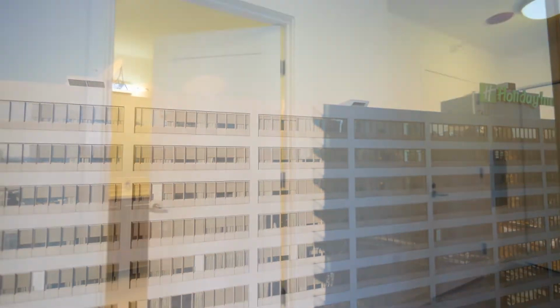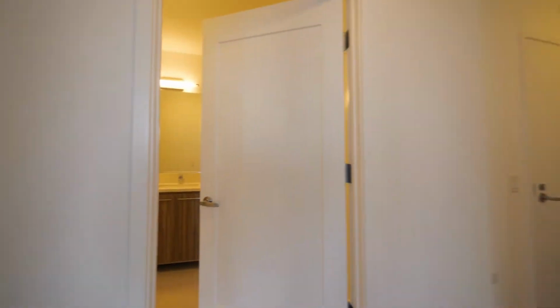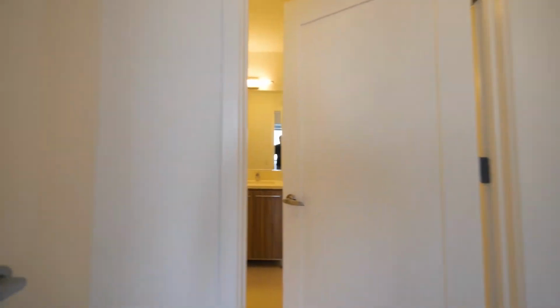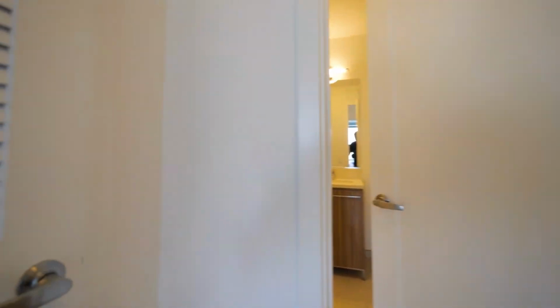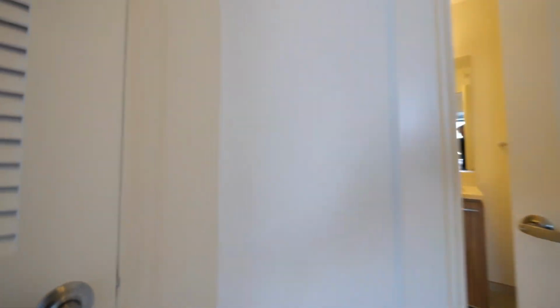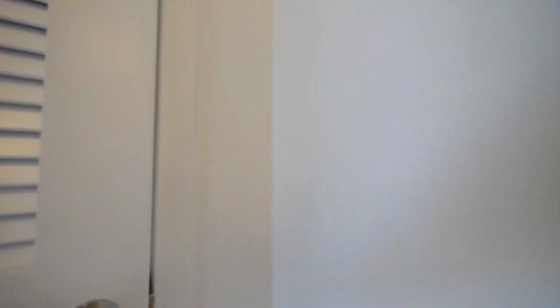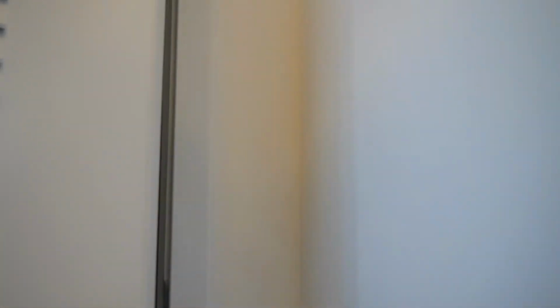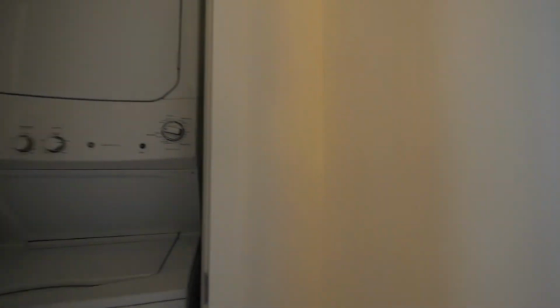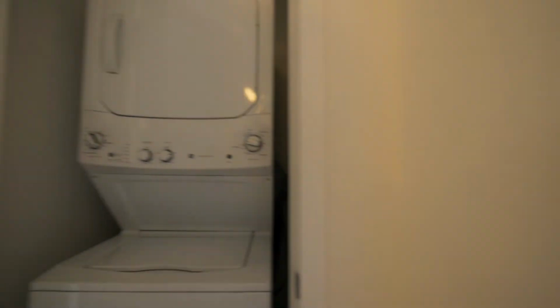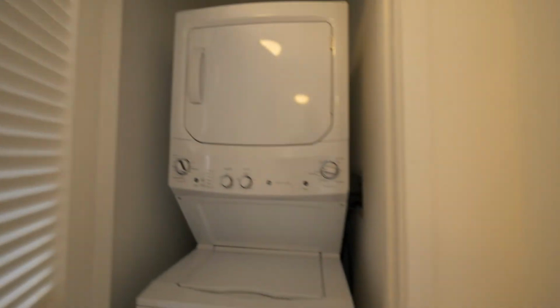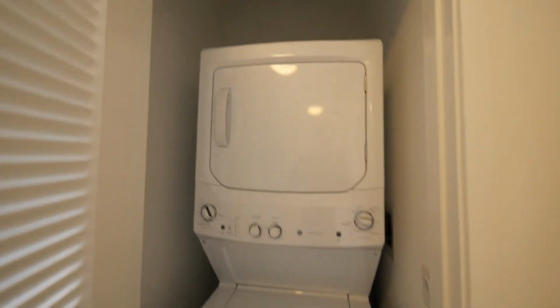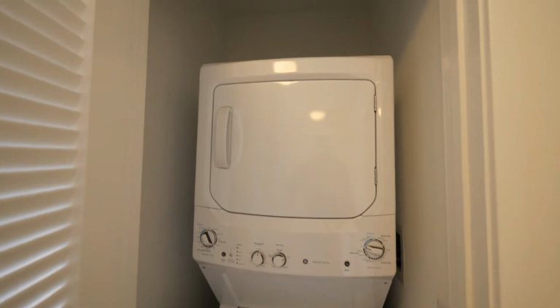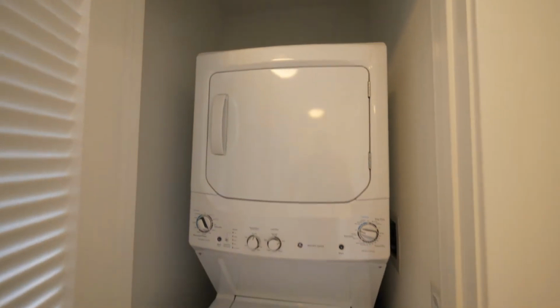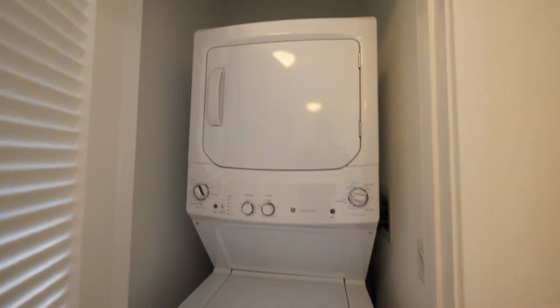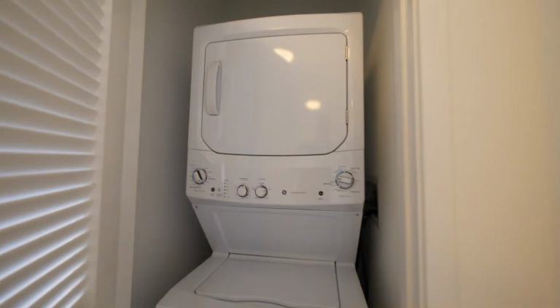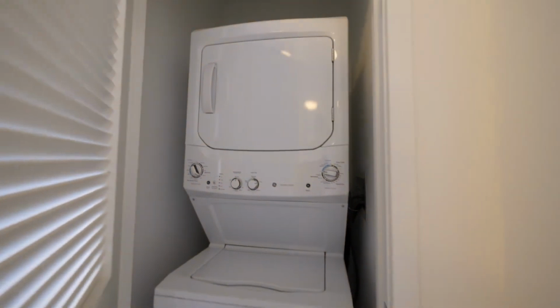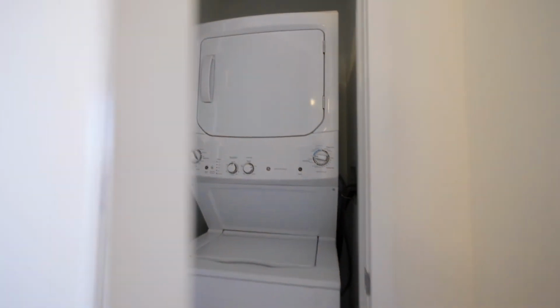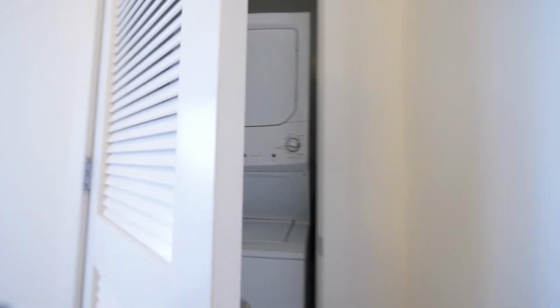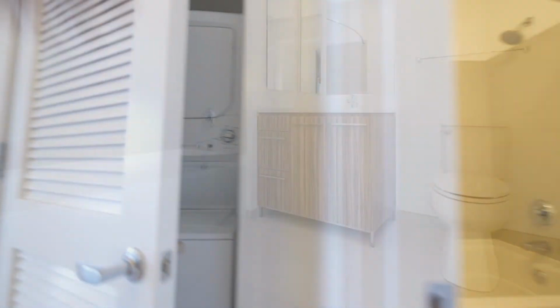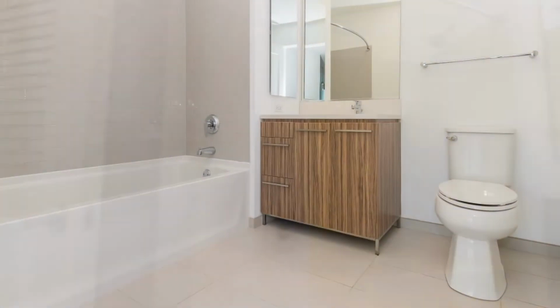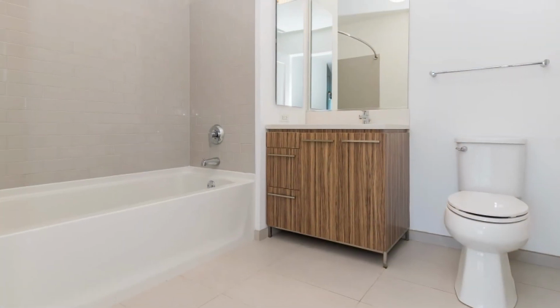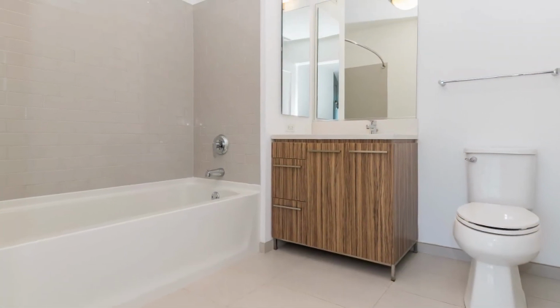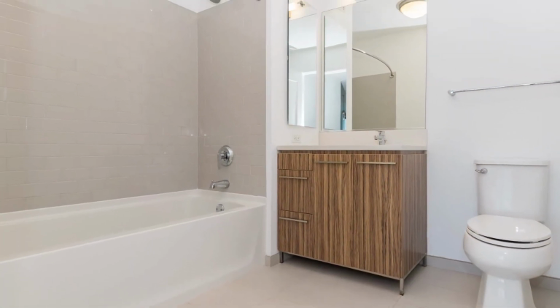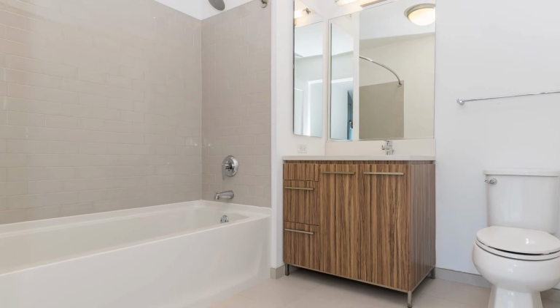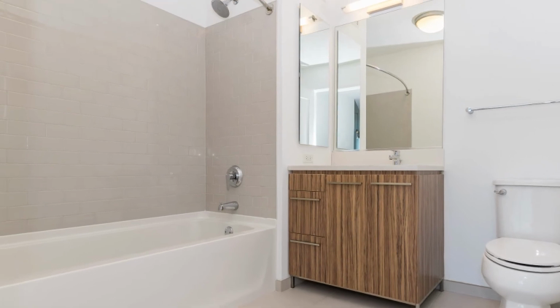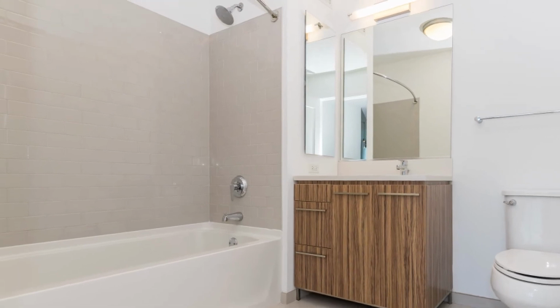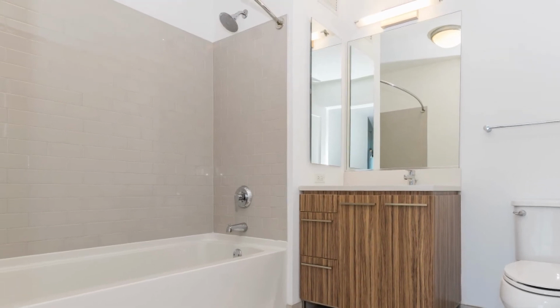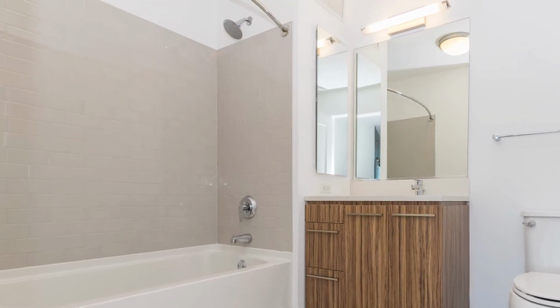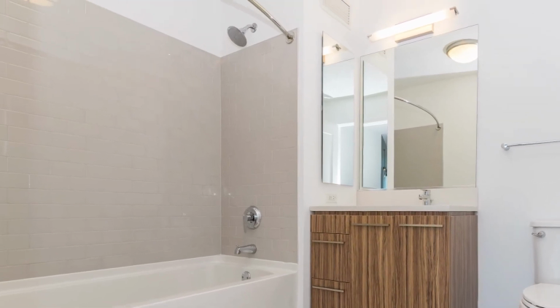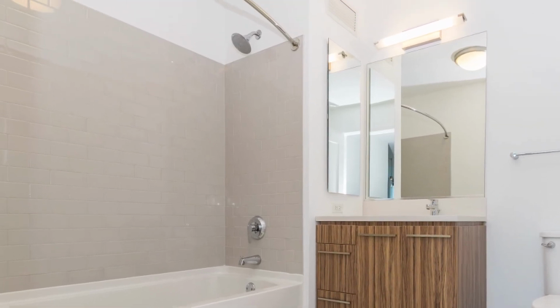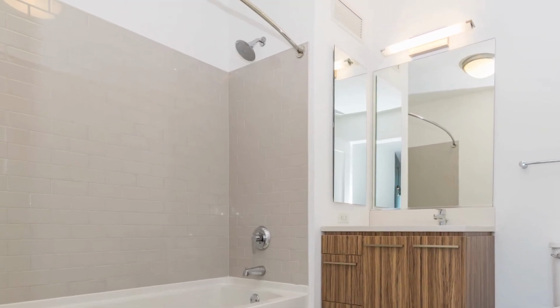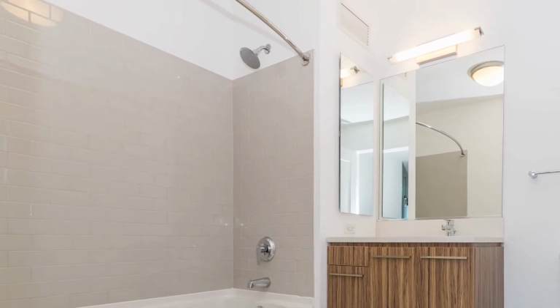As you head toward the bath, you have a full-size stacked washer dryer behind a louvered door. The bath has a deep soaking tub, a nice size vanity, and a wall-mounted medicine cabinet.